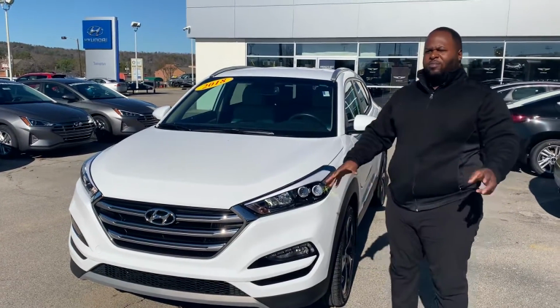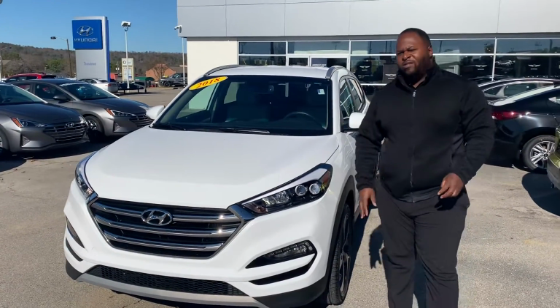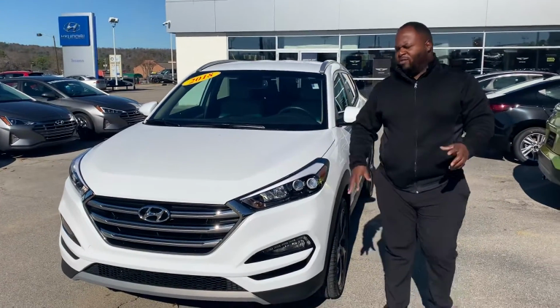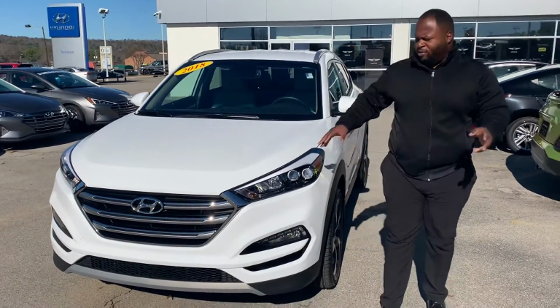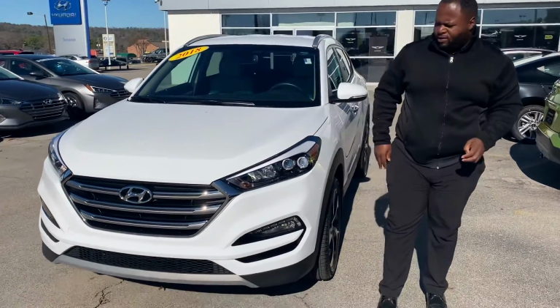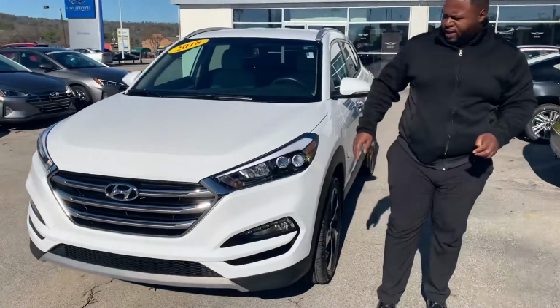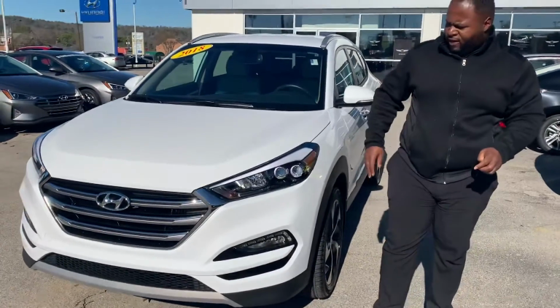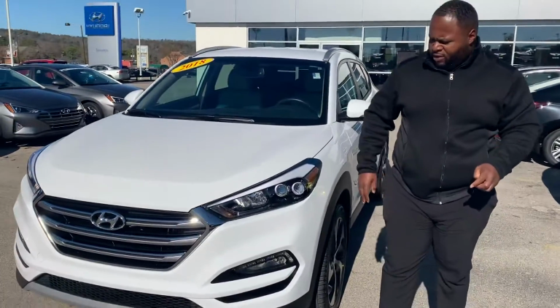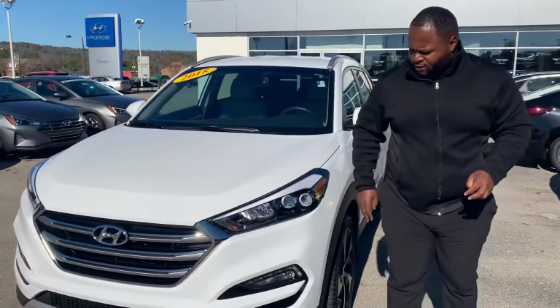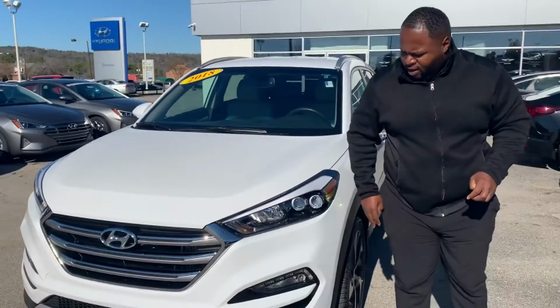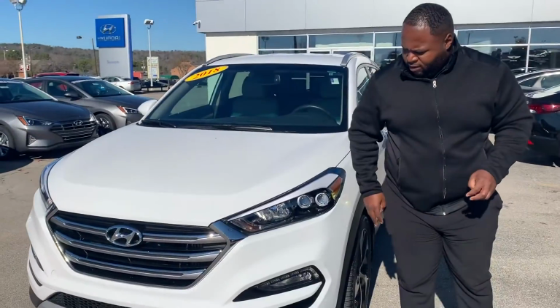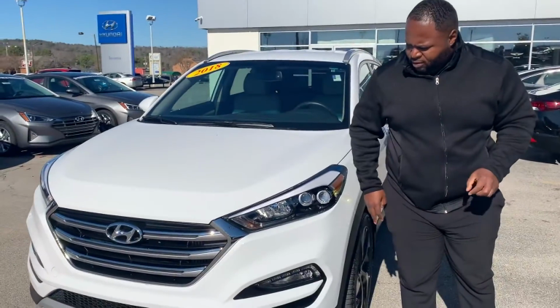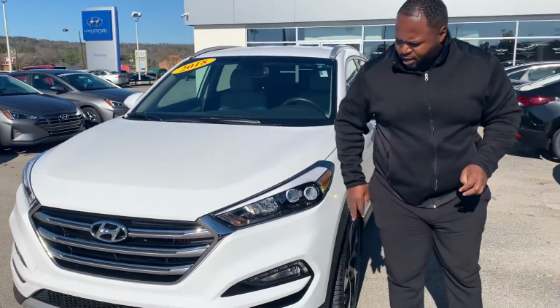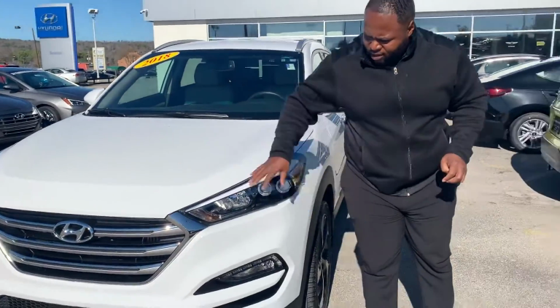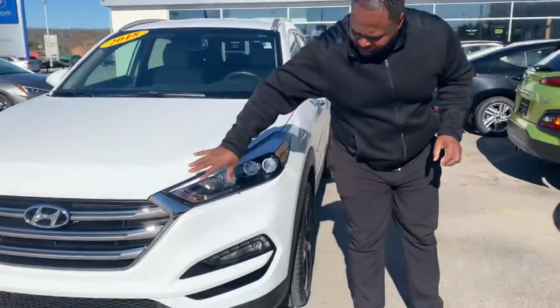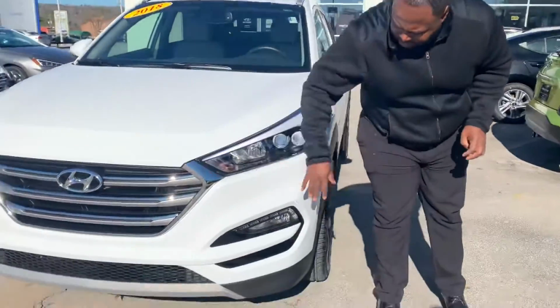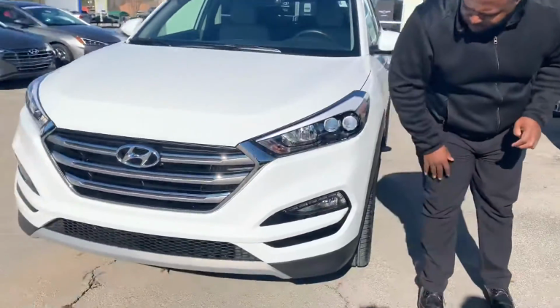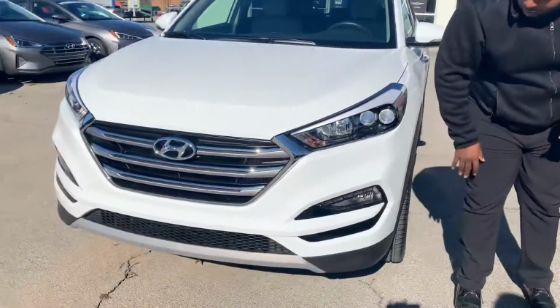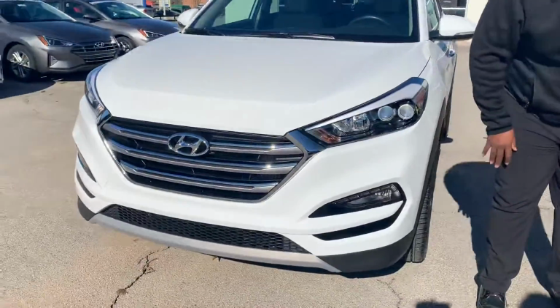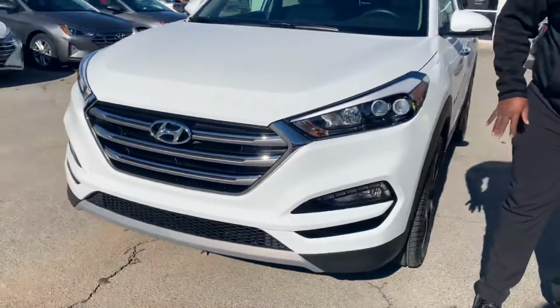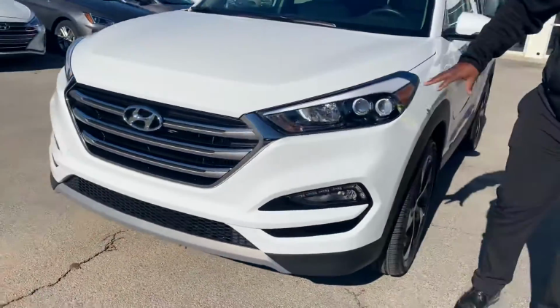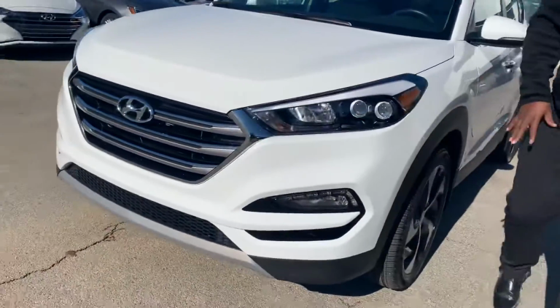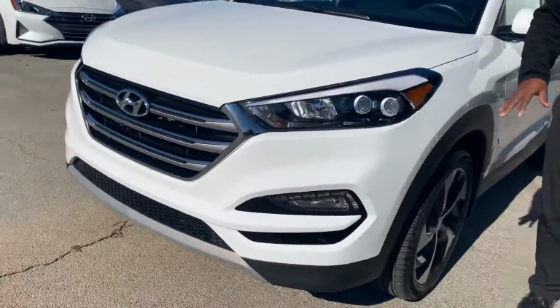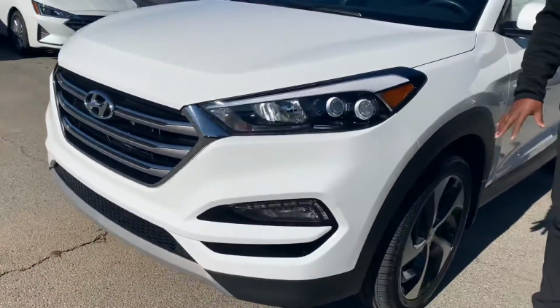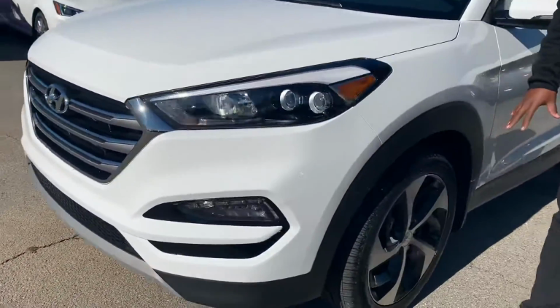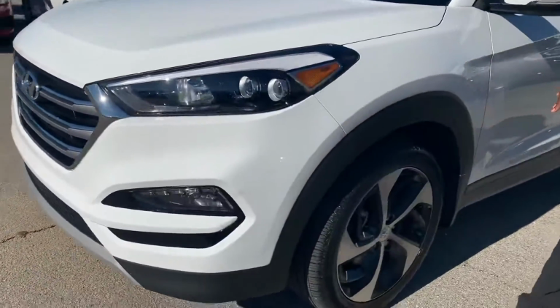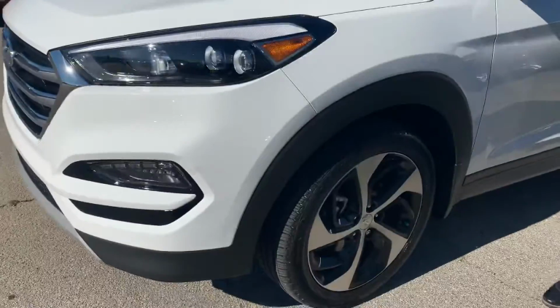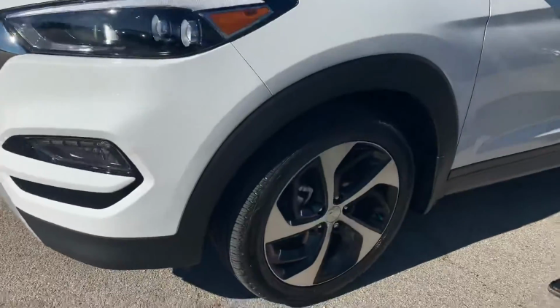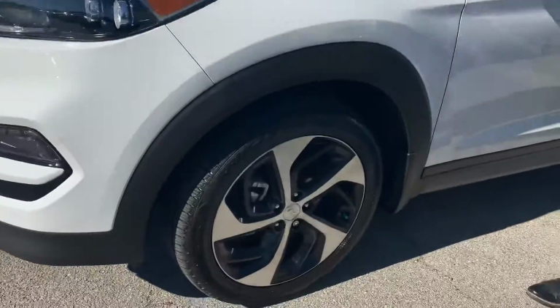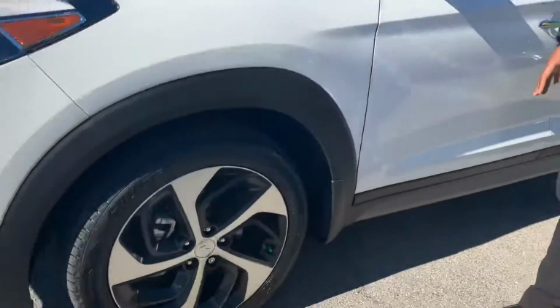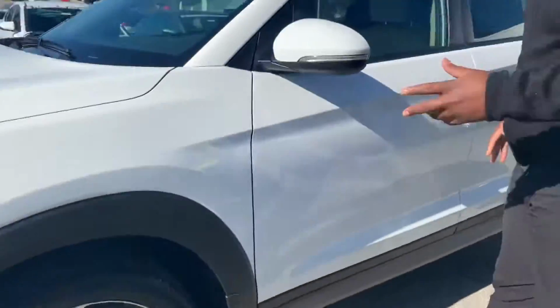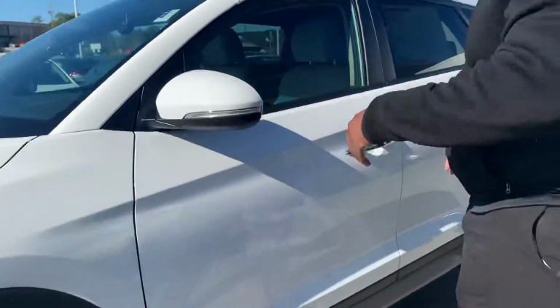I have the beige interior. It's going to come with tons of related safety features, as well as our signature waterfall grille, LED headlights, premium alloy wheels, and blind spot detection.